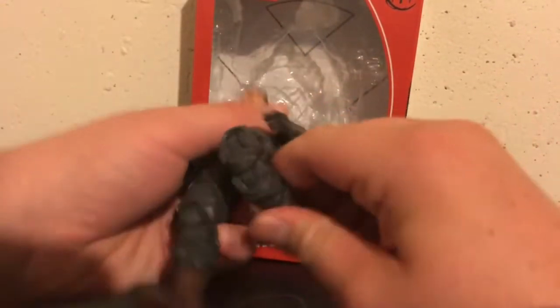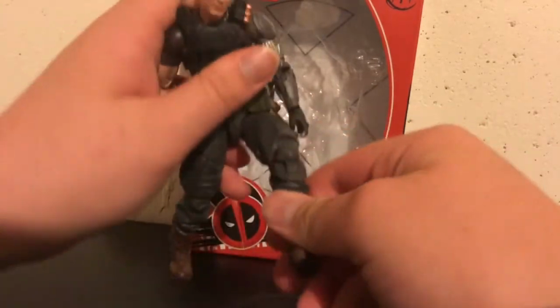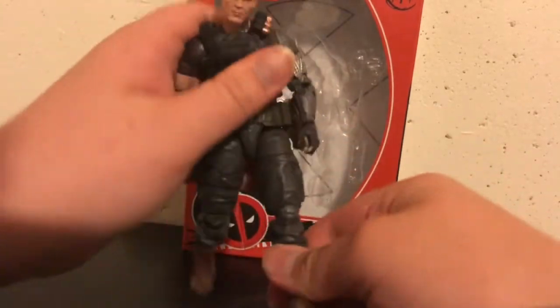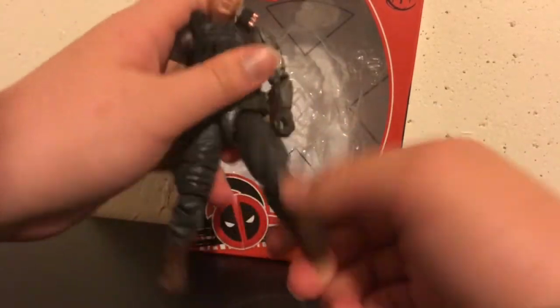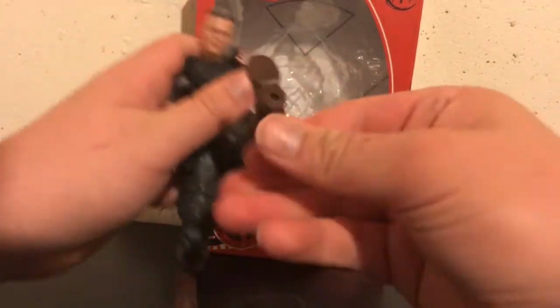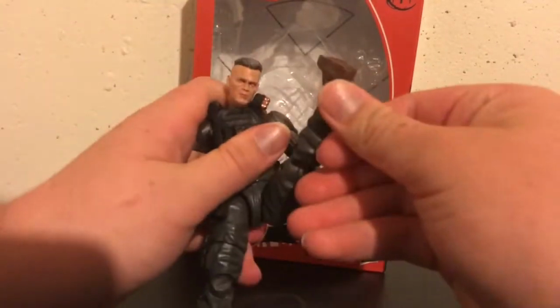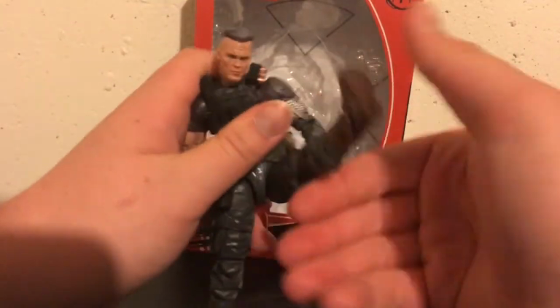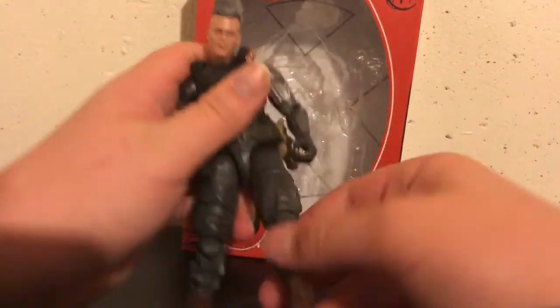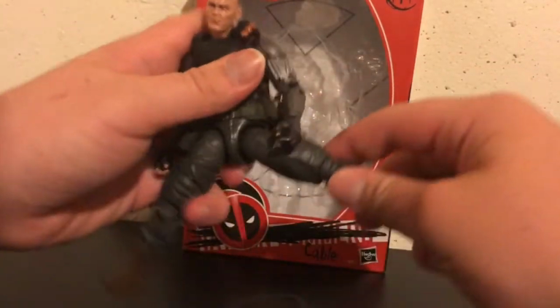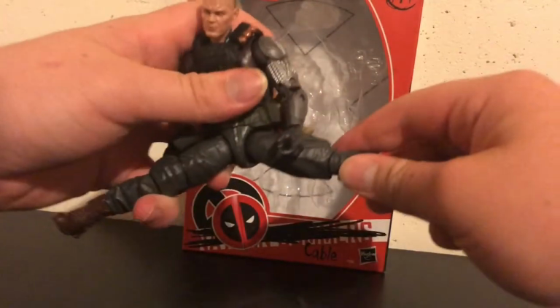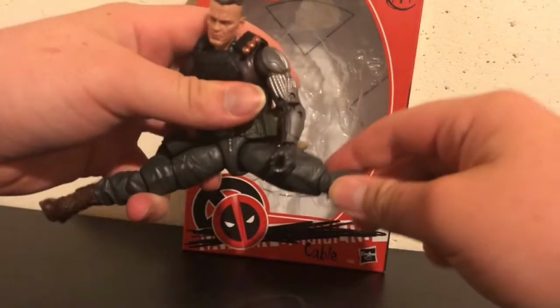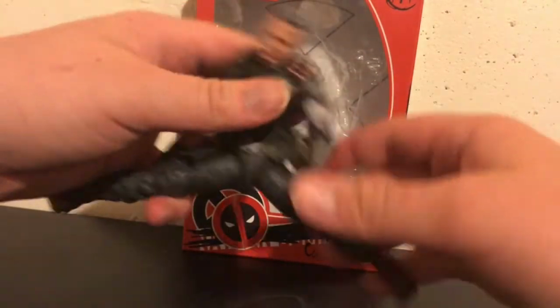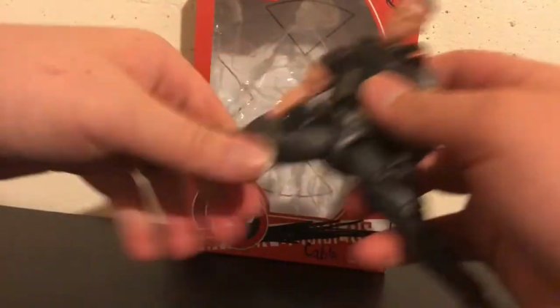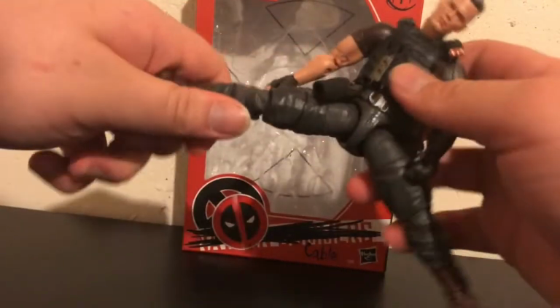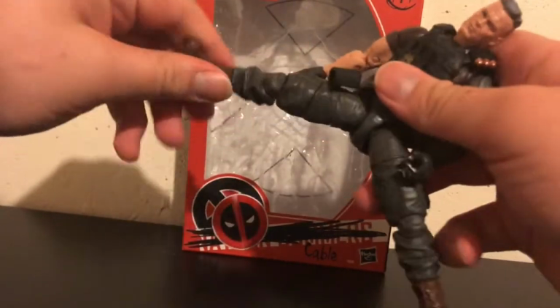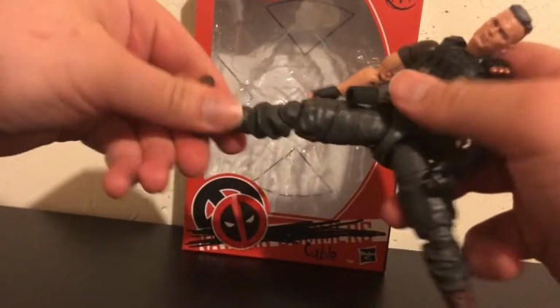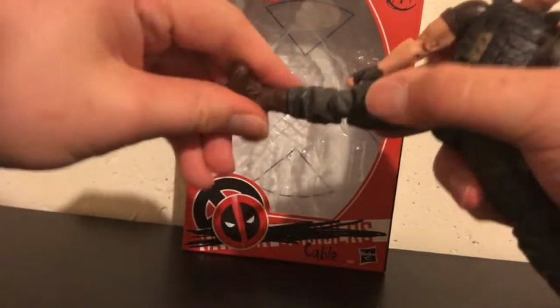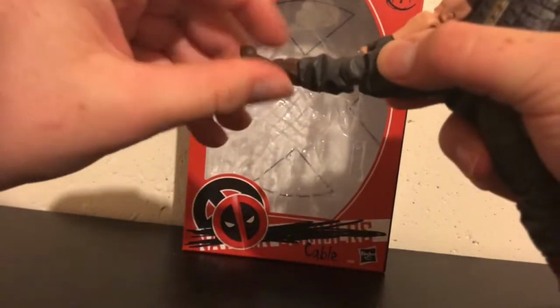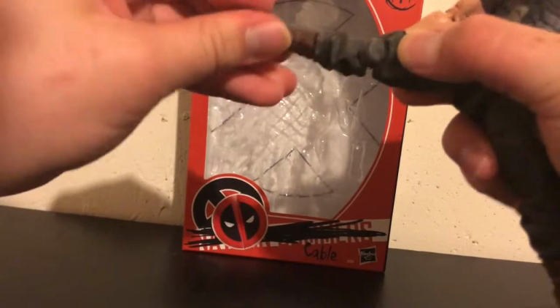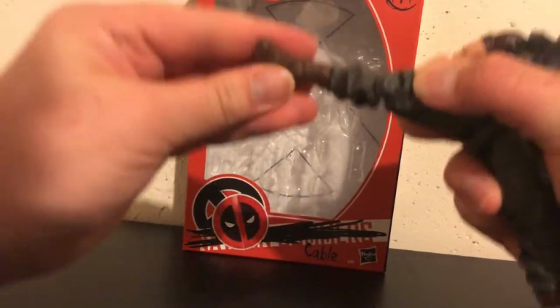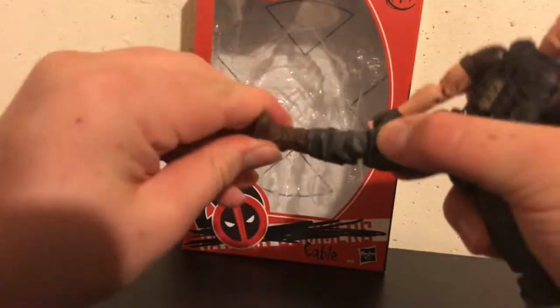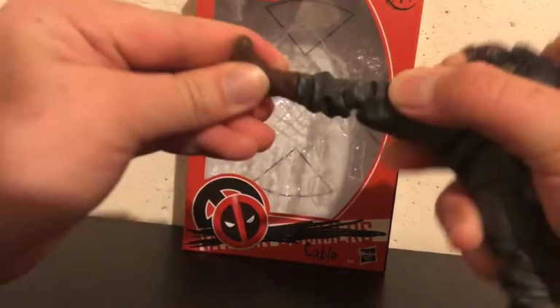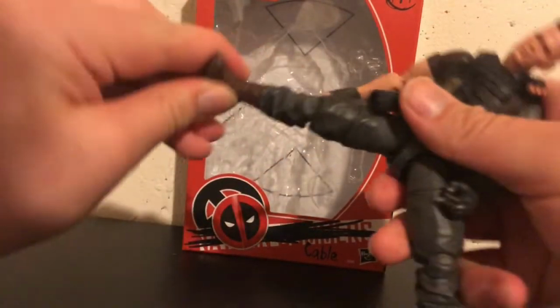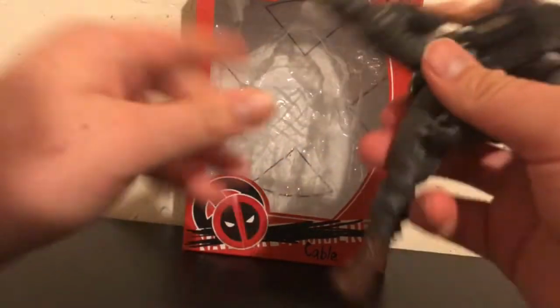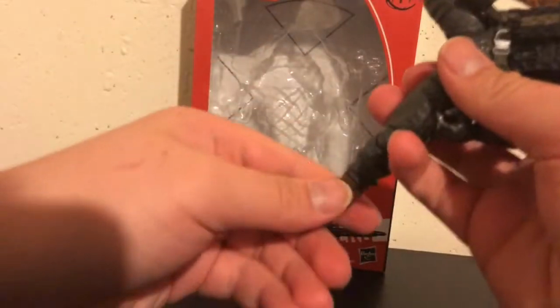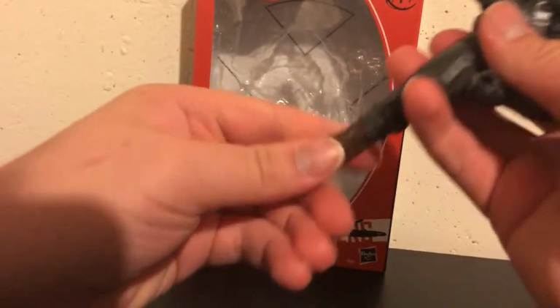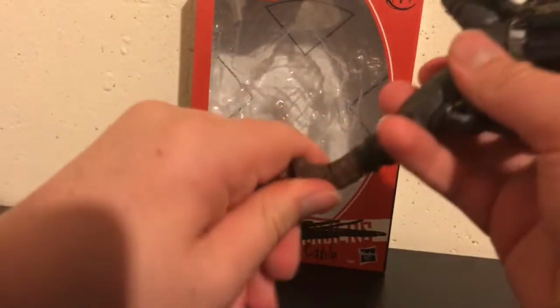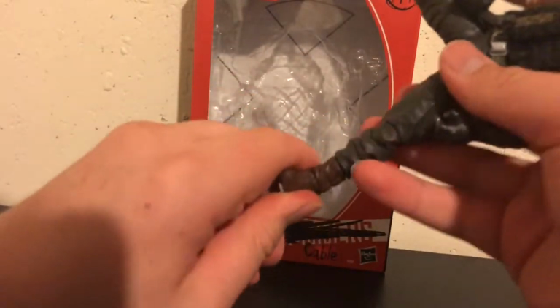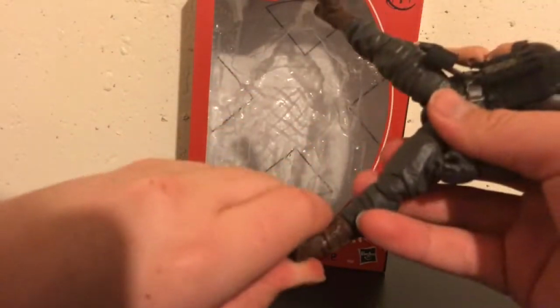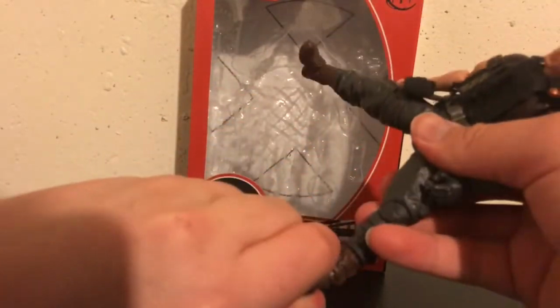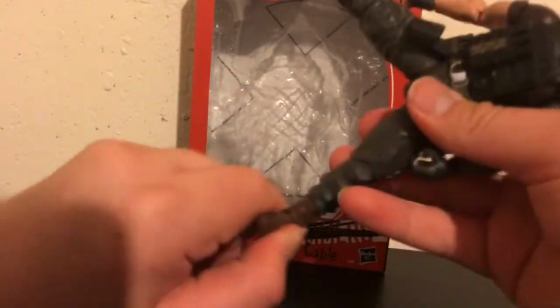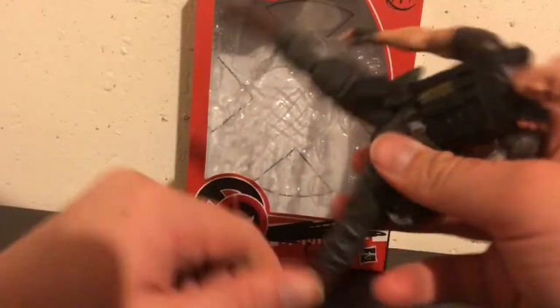The double-jointed knees look about that far. You can do the splits, there's a swivel there, and nice smooth ankle joints with a good ankle pivot.